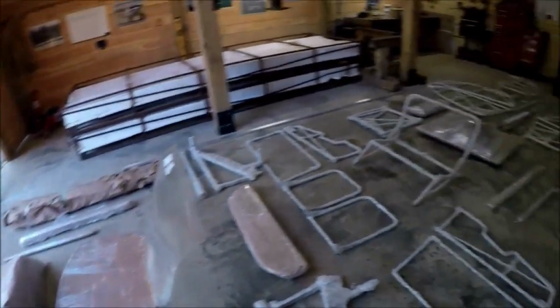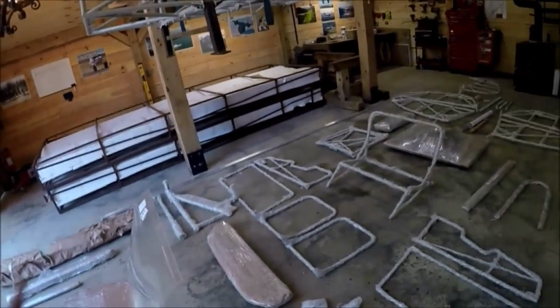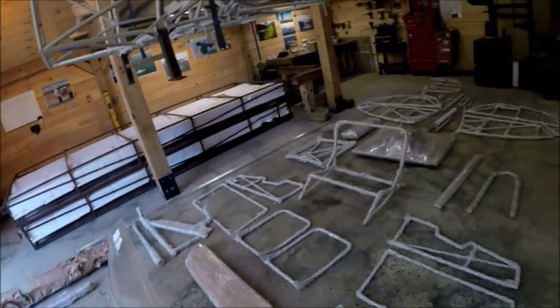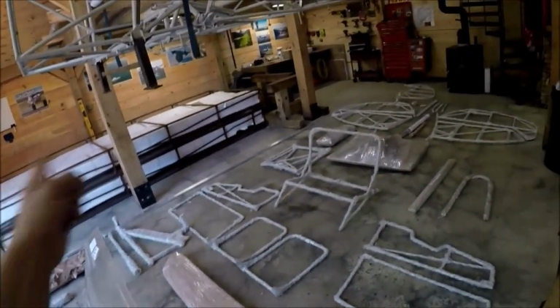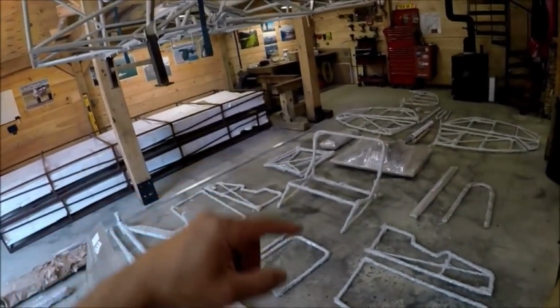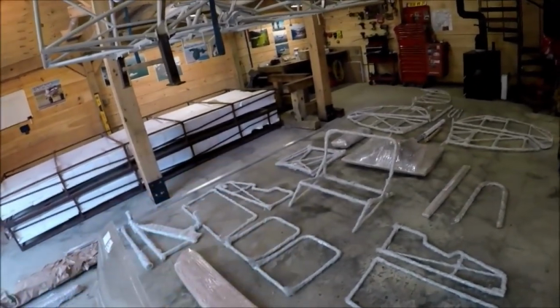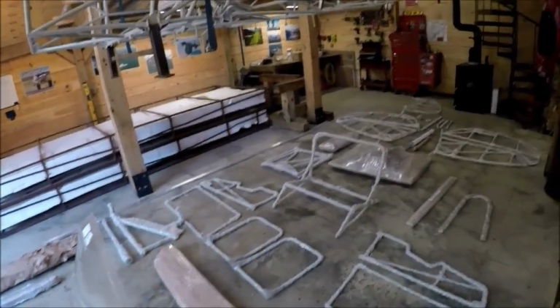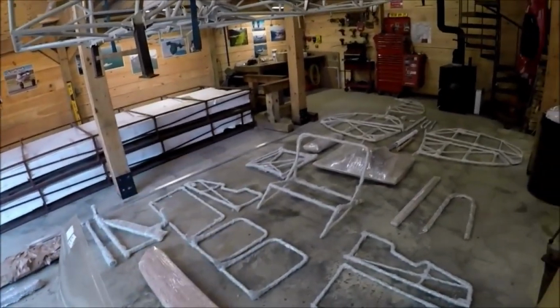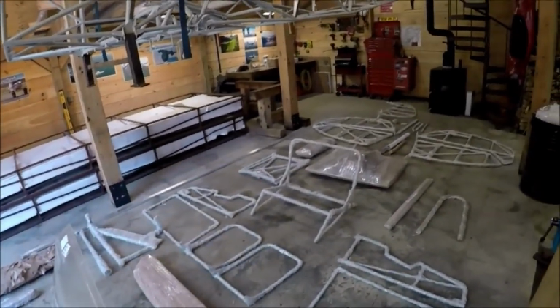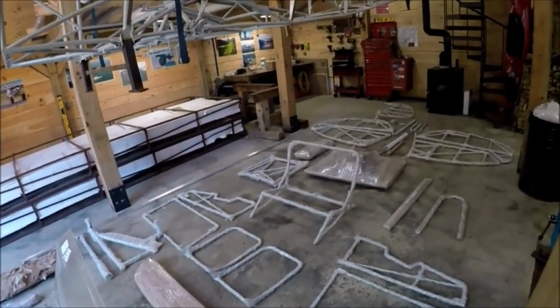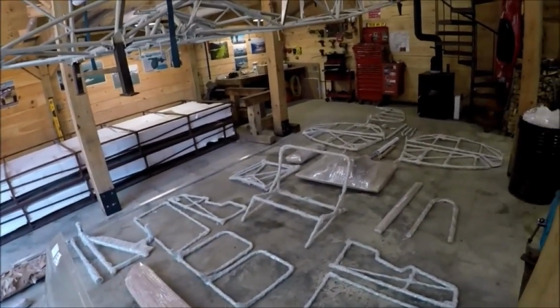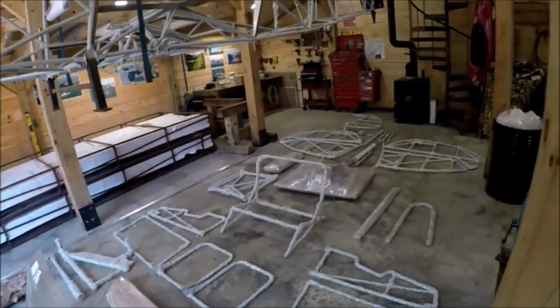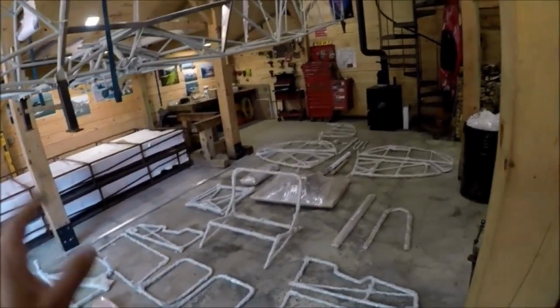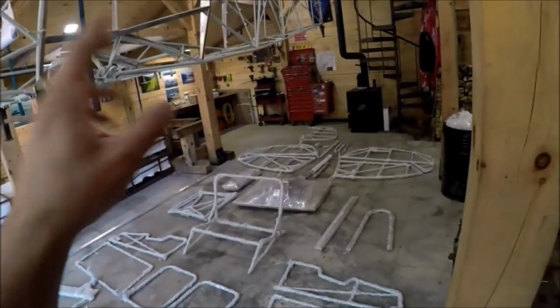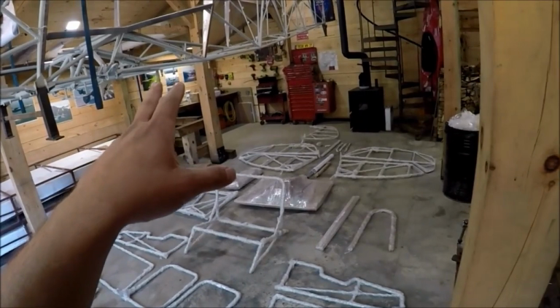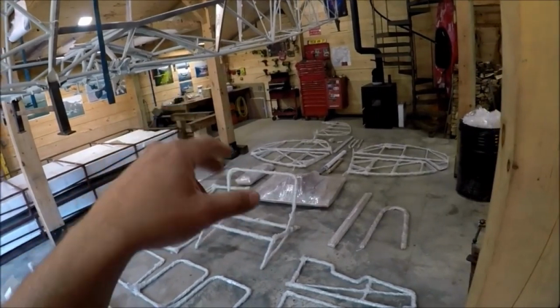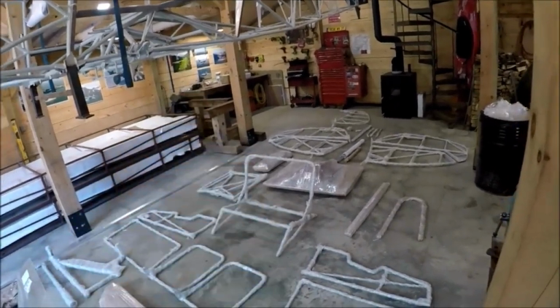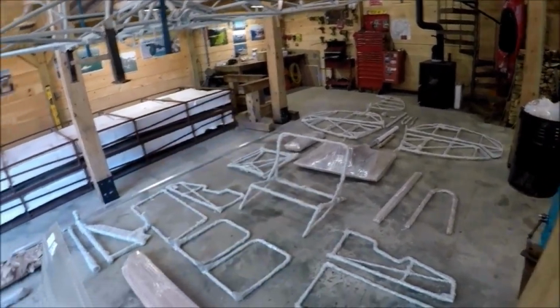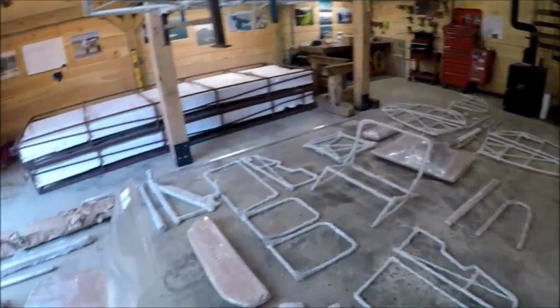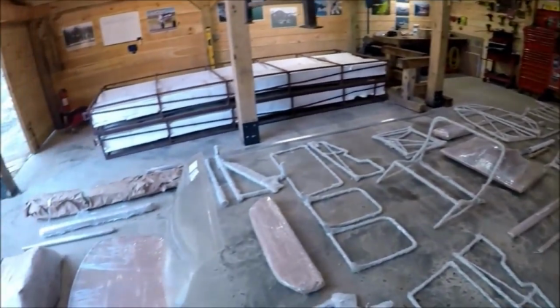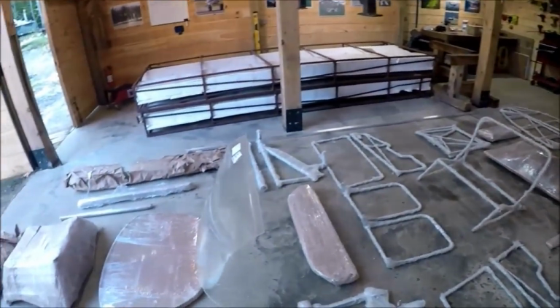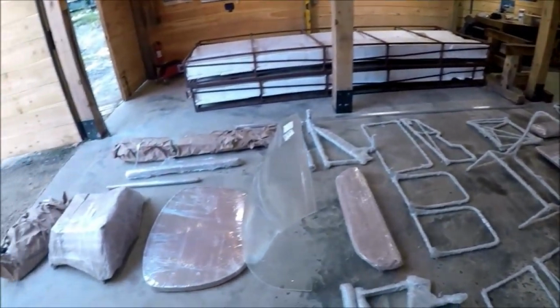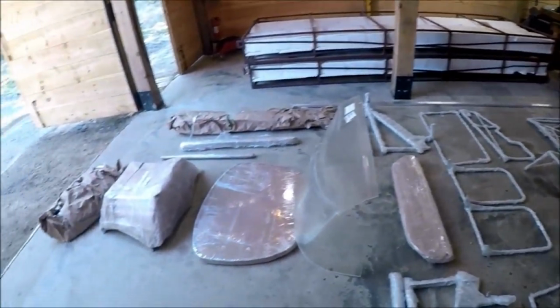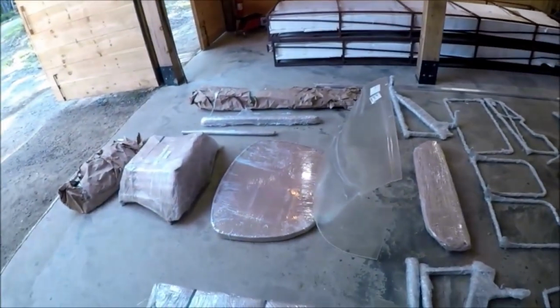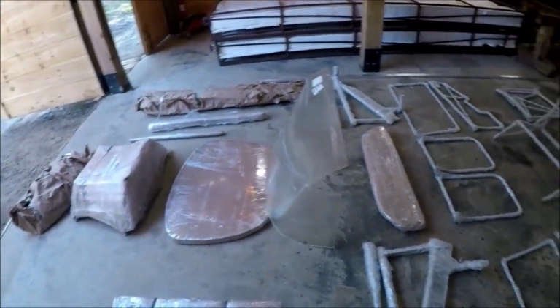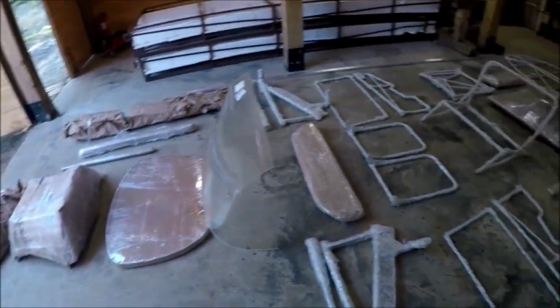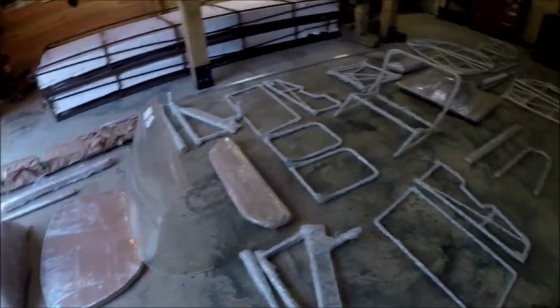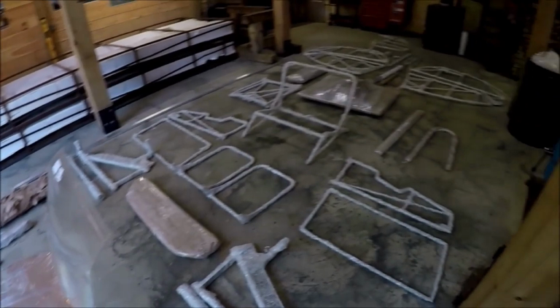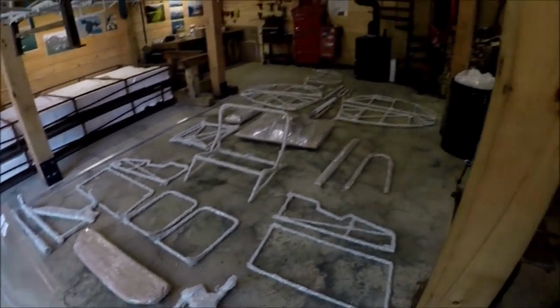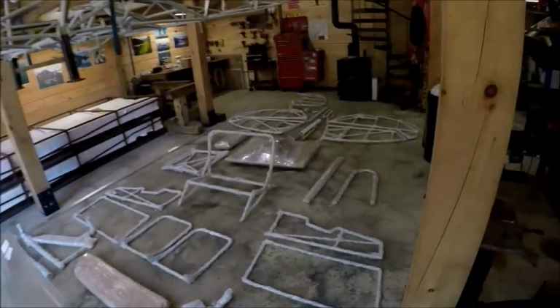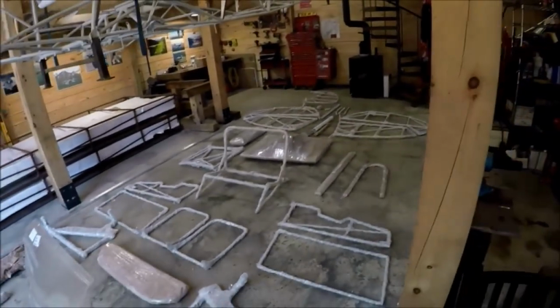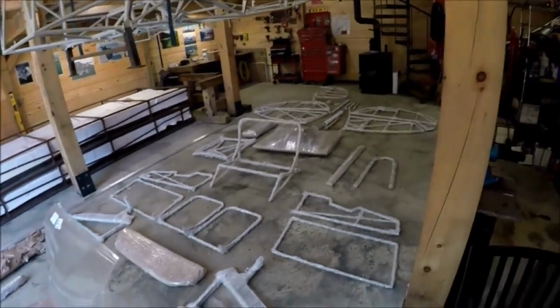Once I've done that, the wings will come out. I'll open those up, see what's inside those. And then there are a couple other packages that came separately from the kit, all part of the Bearhawk order. Let's get started.